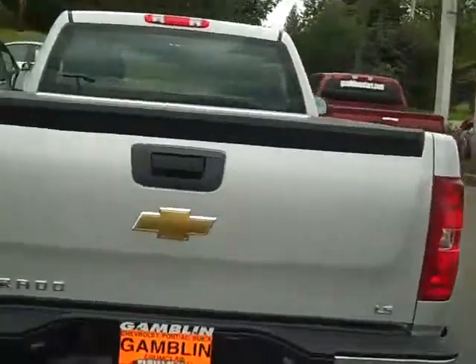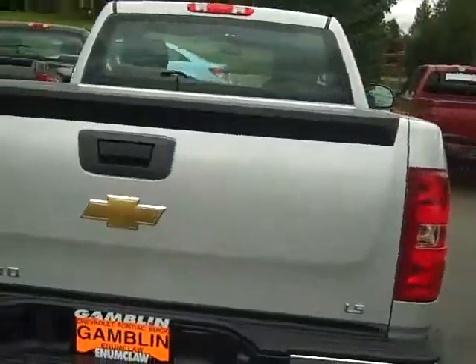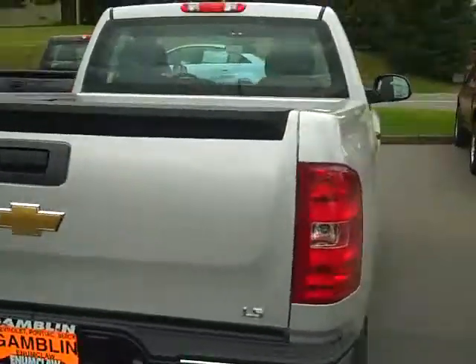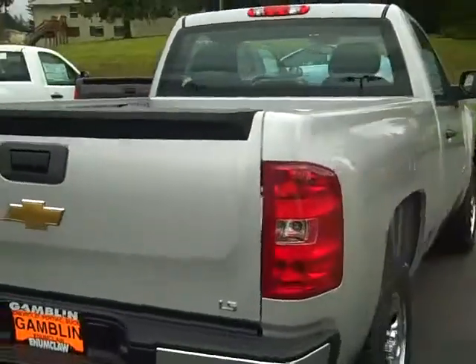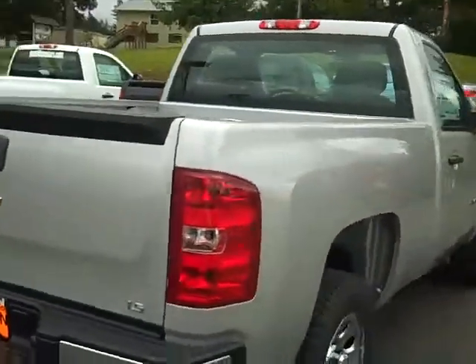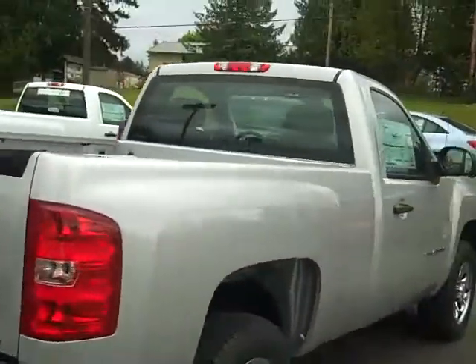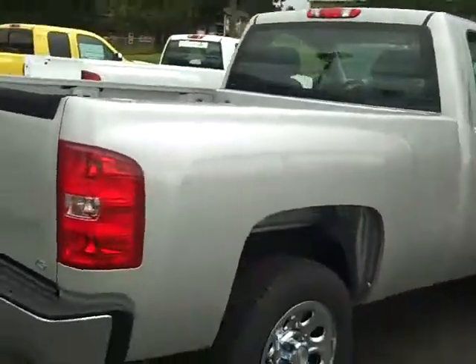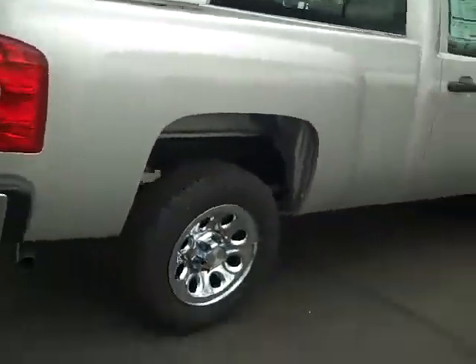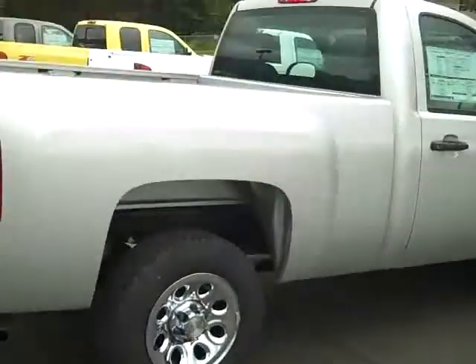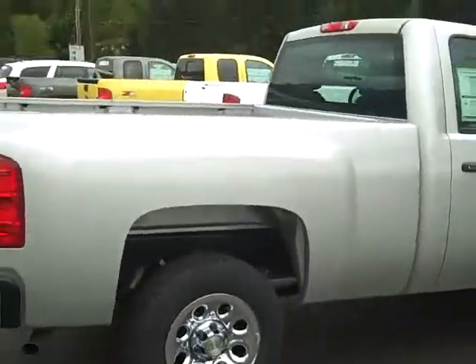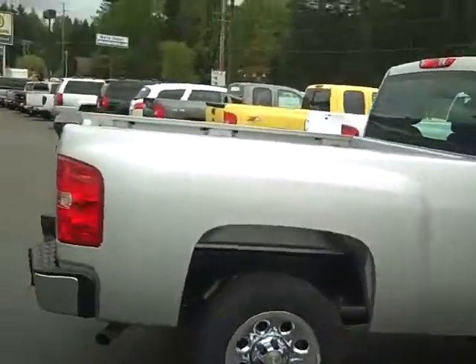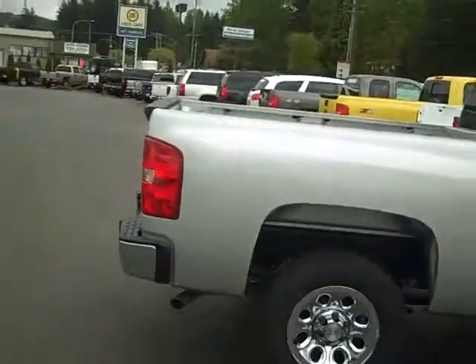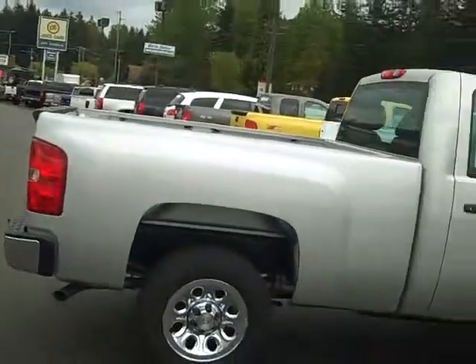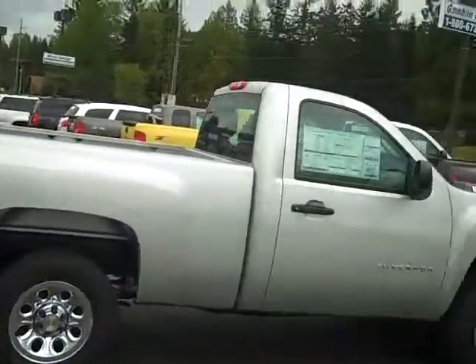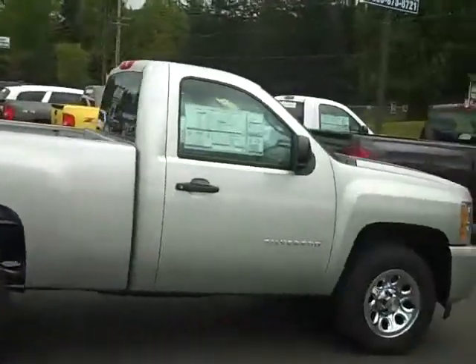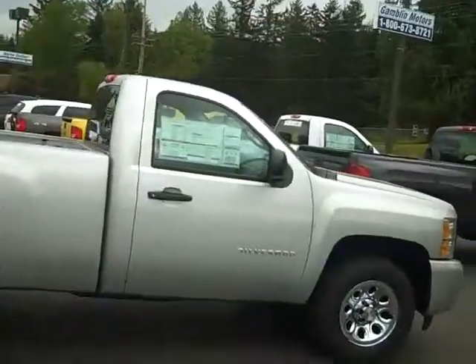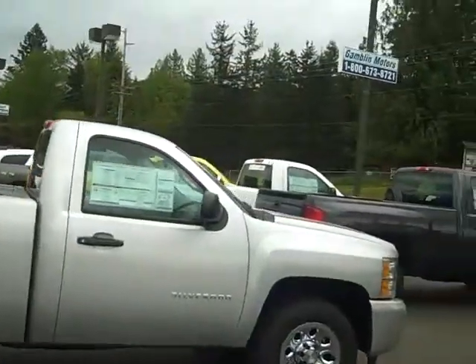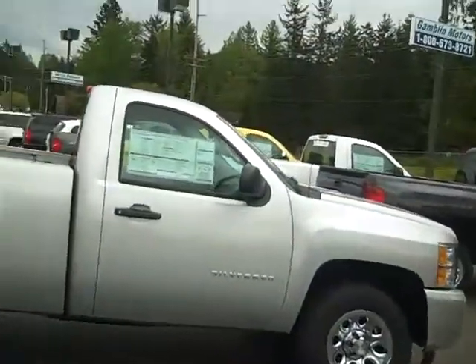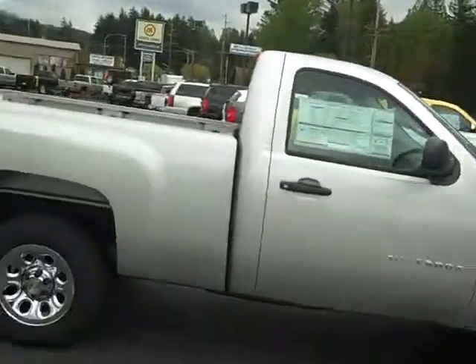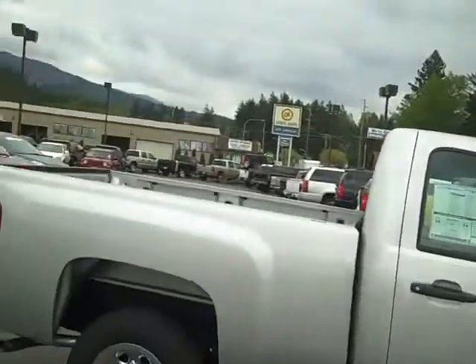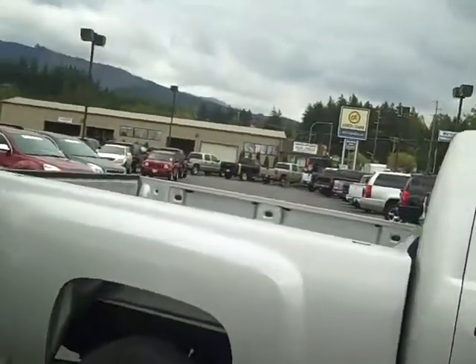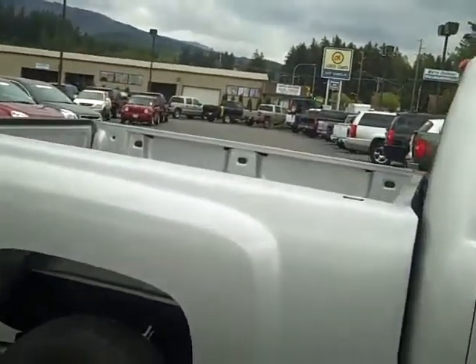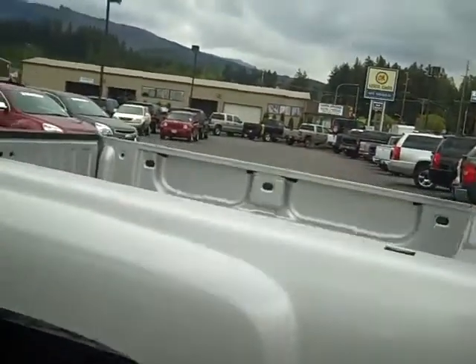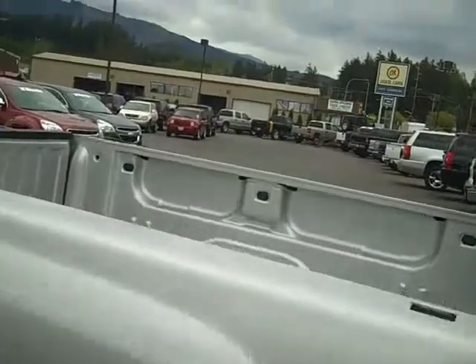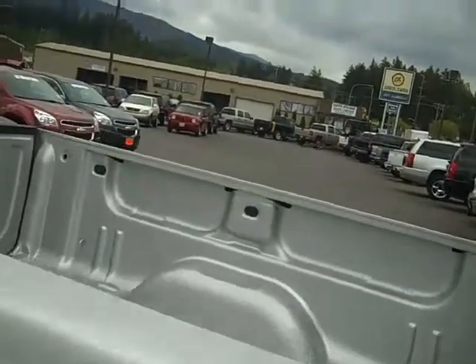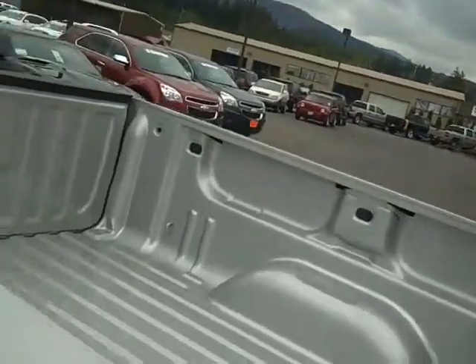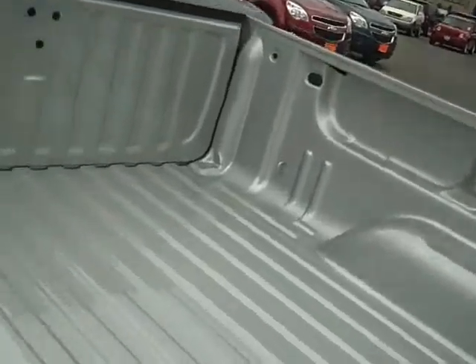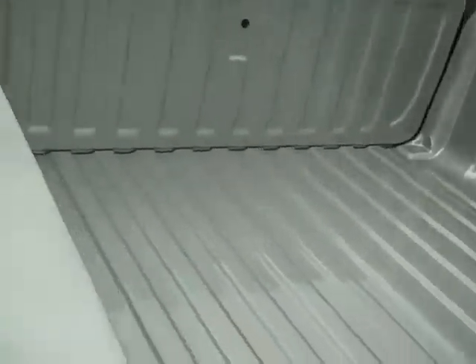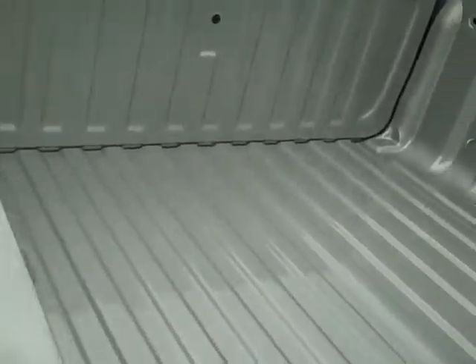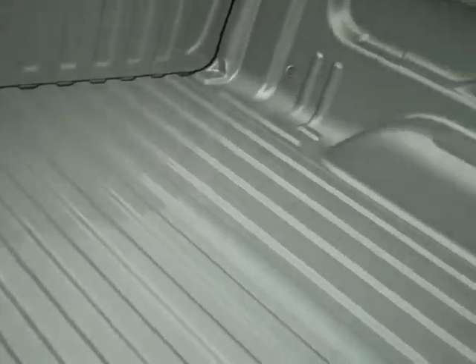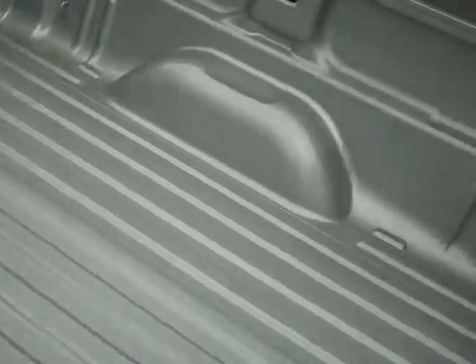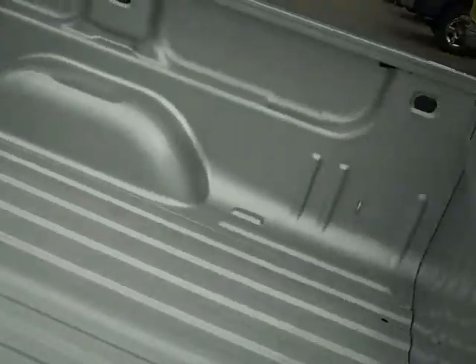Let's go around to the other side — it's only got a couple miles on it. Looks really good, brand spanking new. Let's look in the bed — yep, brand new bed, no liner, but it's brand new.